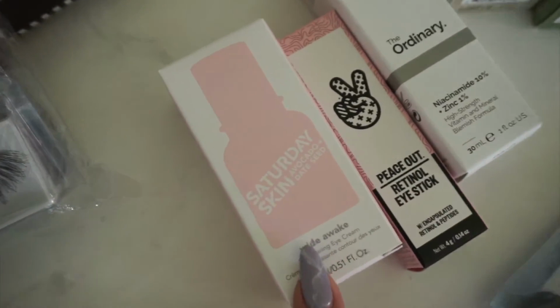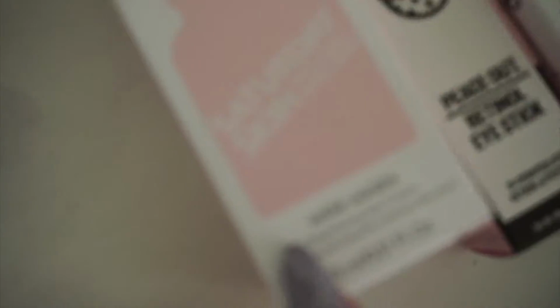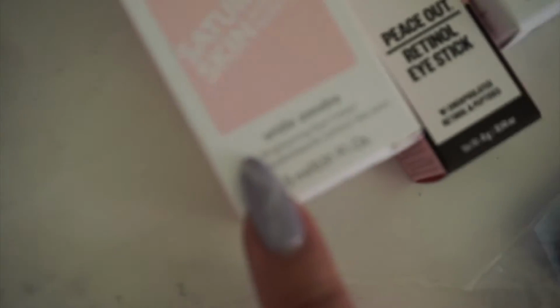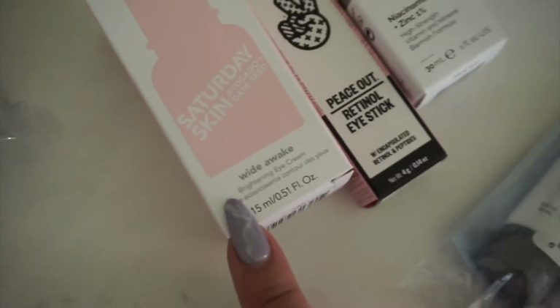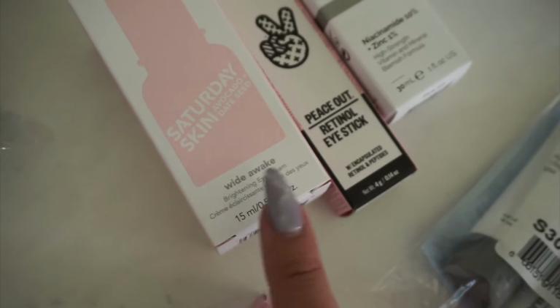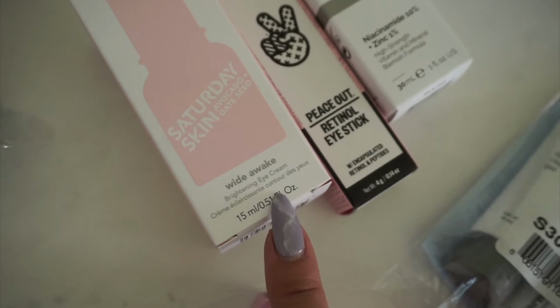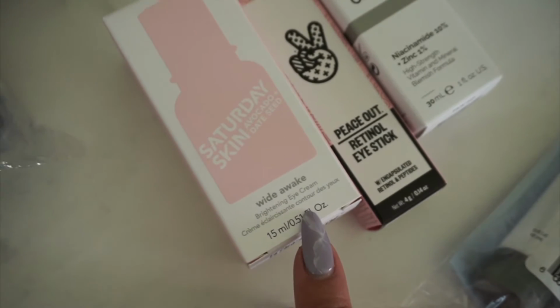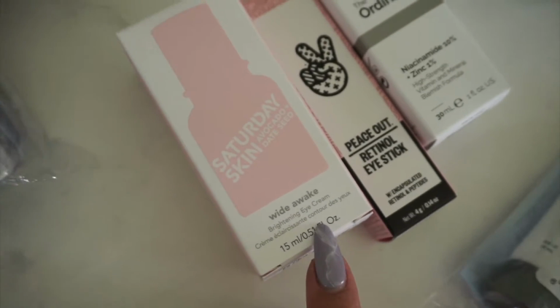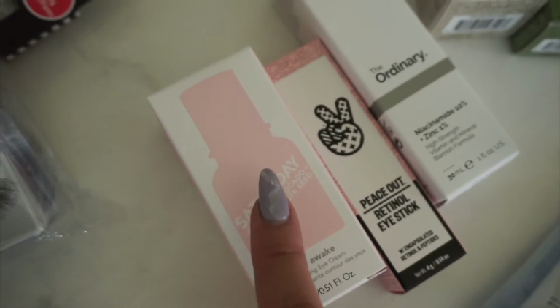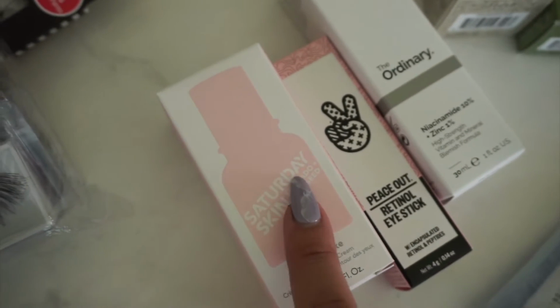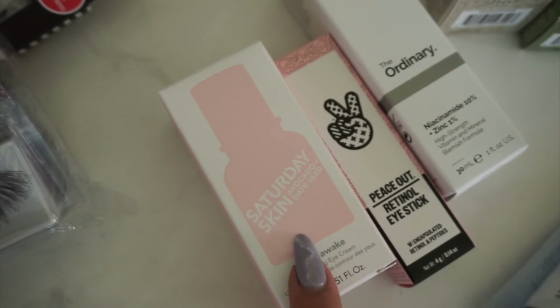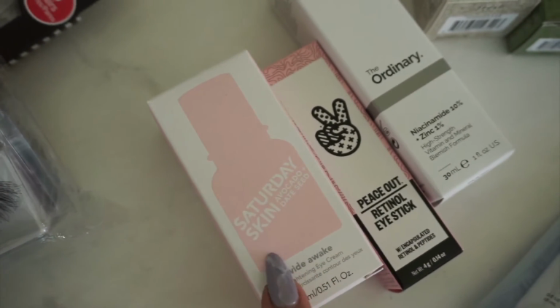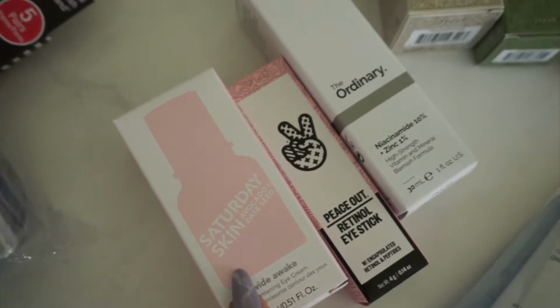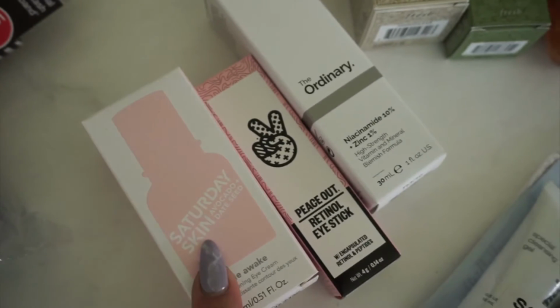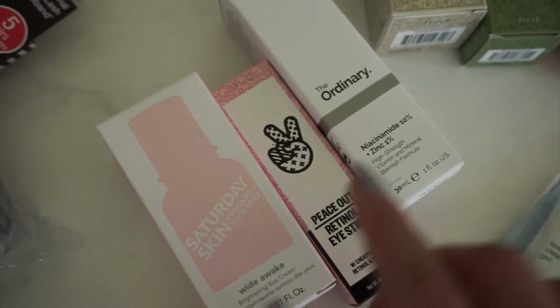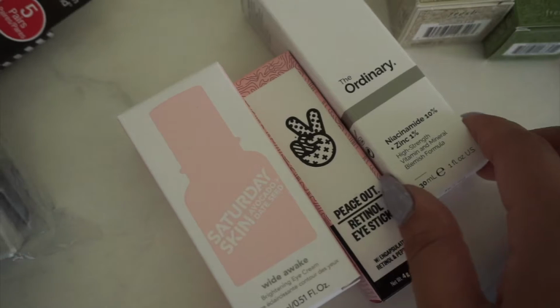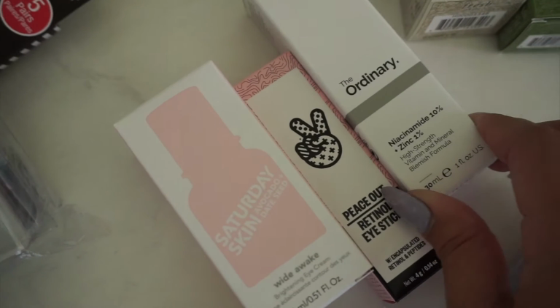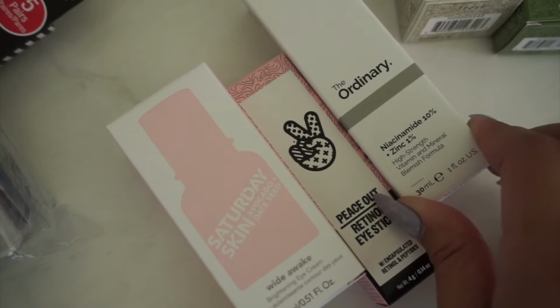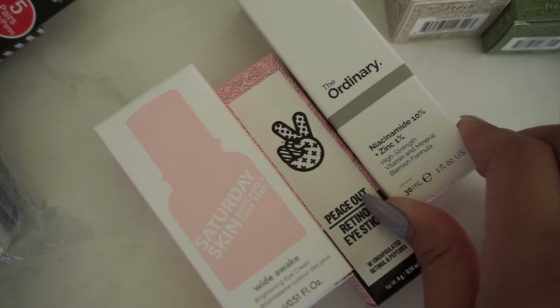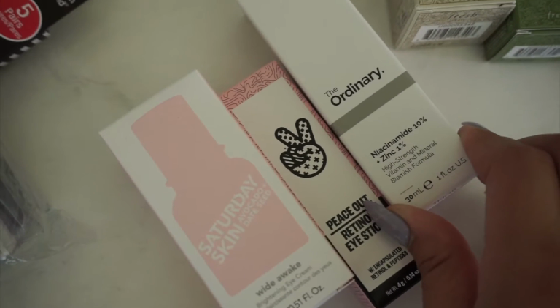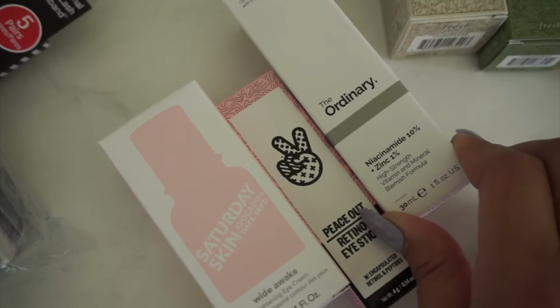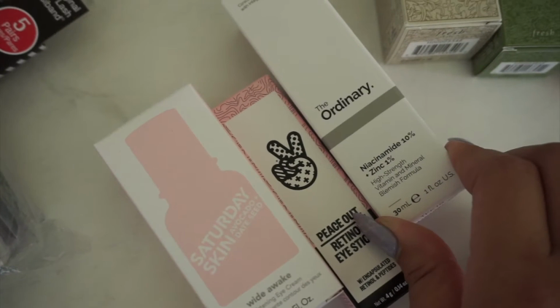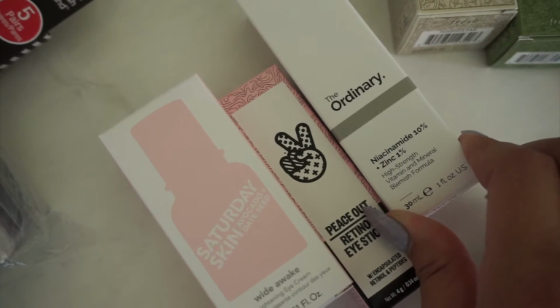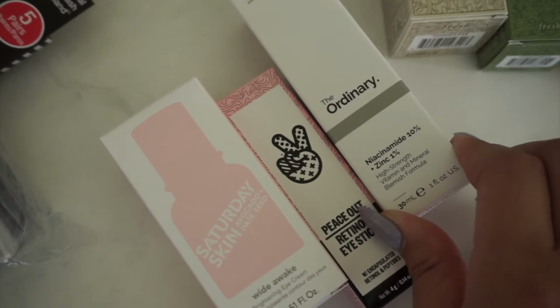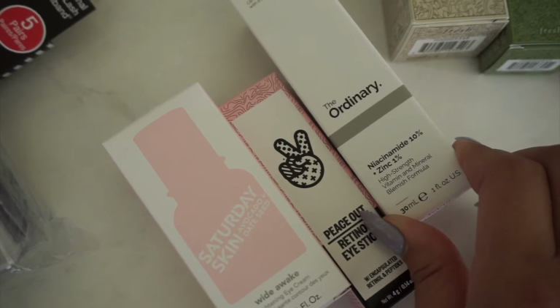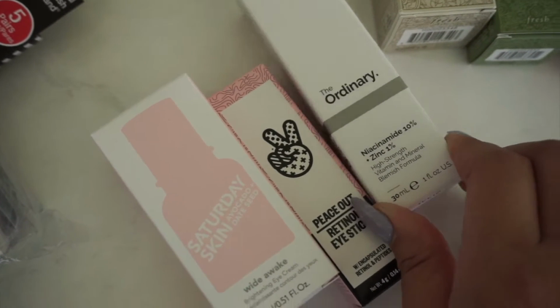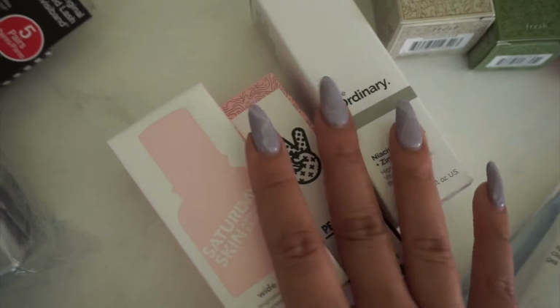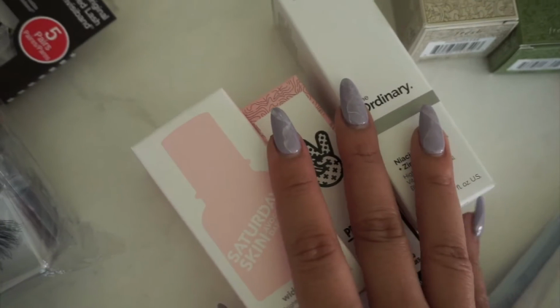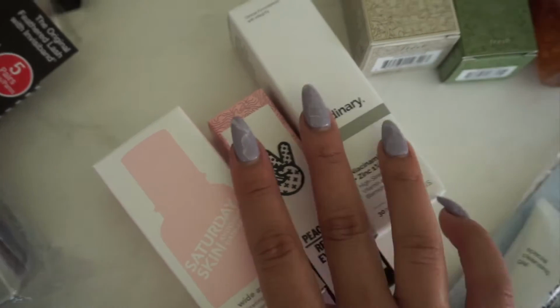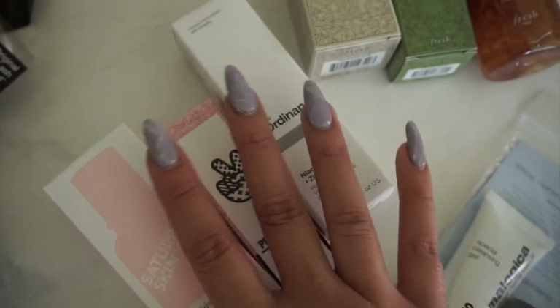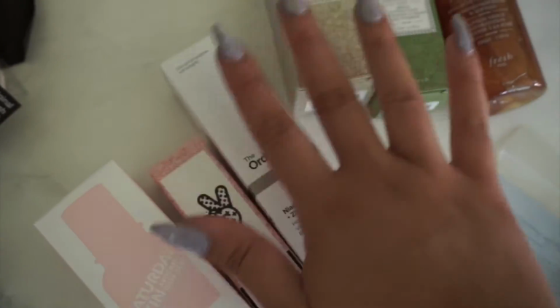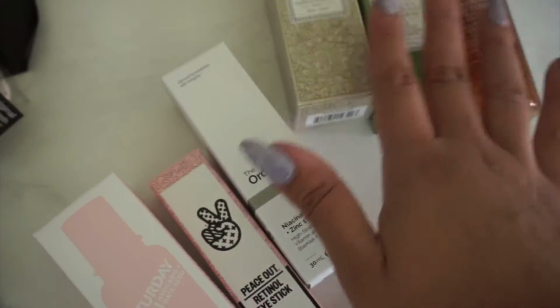I purchased Saturday Skin — the Wide Awake Eye Cream for daytime. This one has avocado, which is brightening. The niacinamide serum I've used in the past; it helps with acne scars and acne breakouts, so I'm restocking on that.